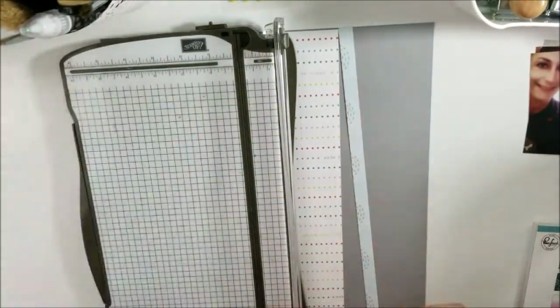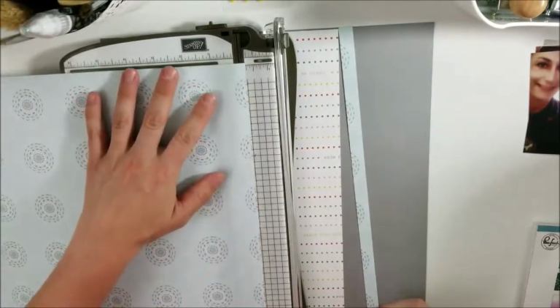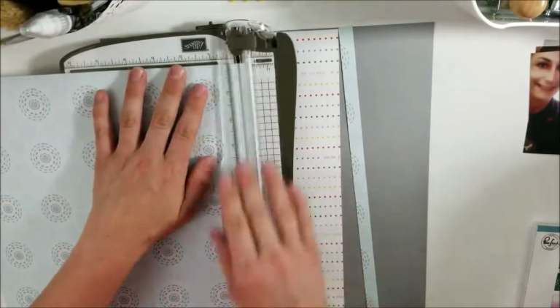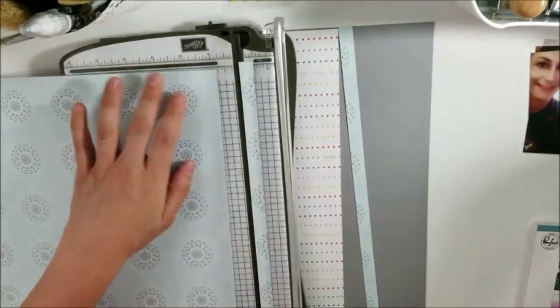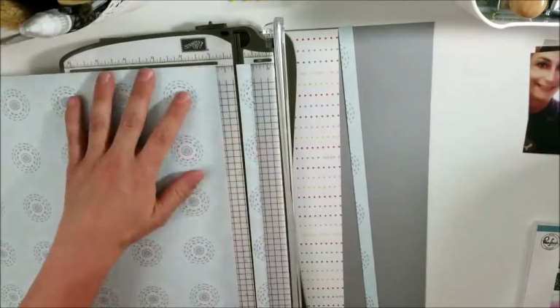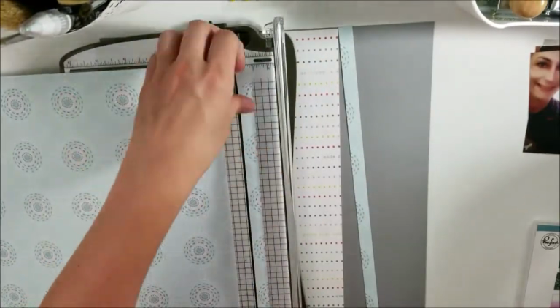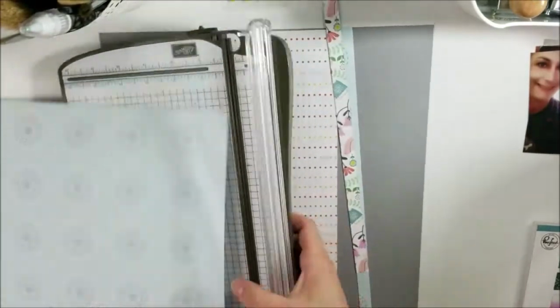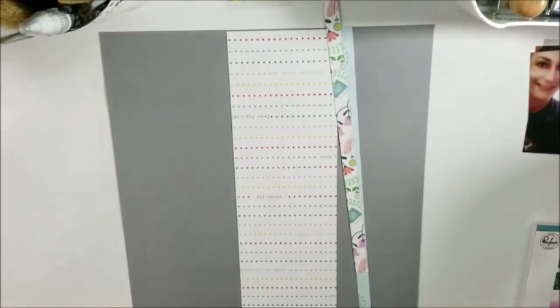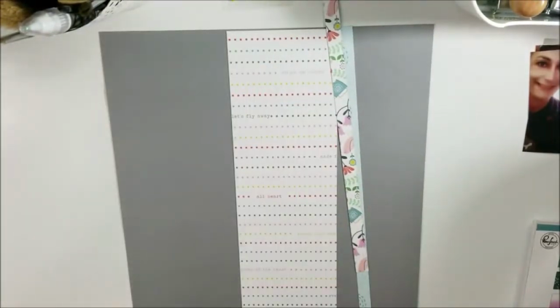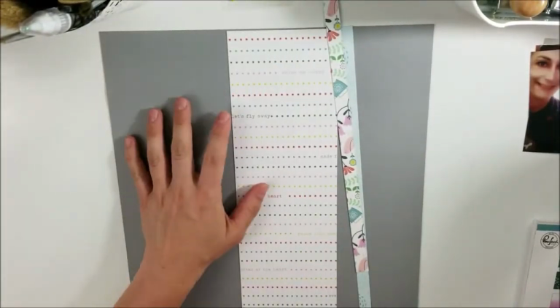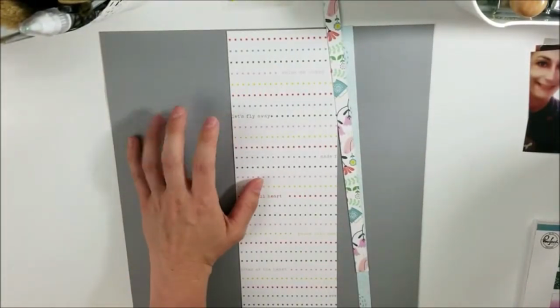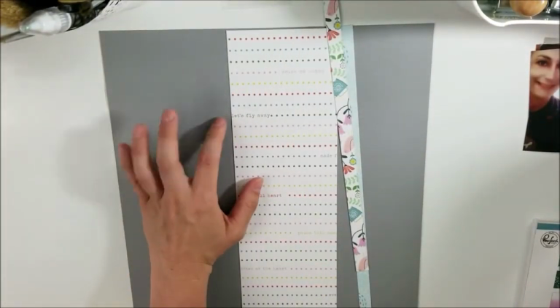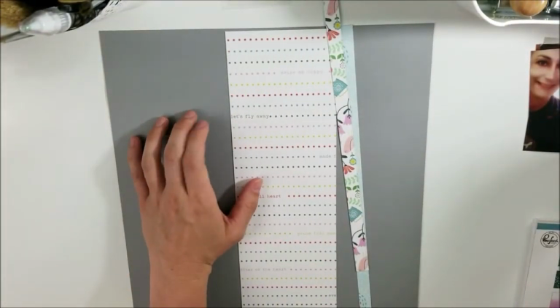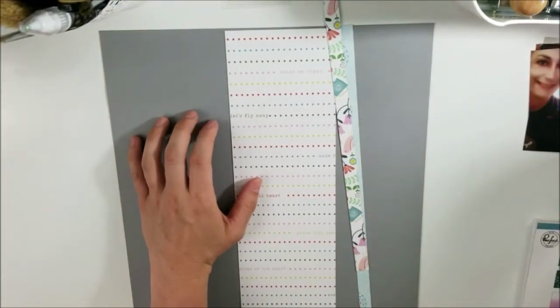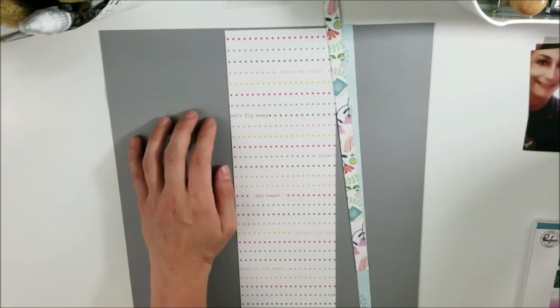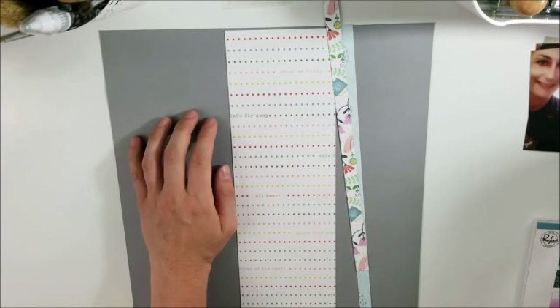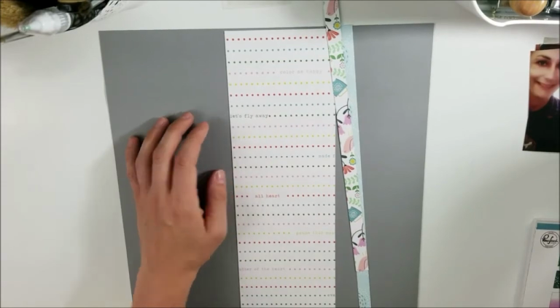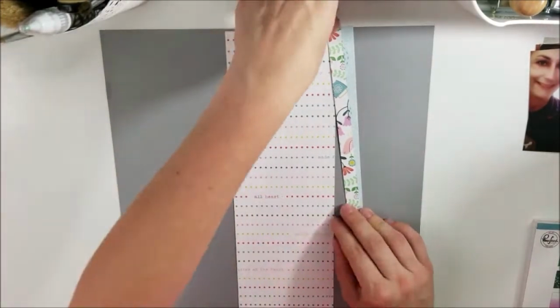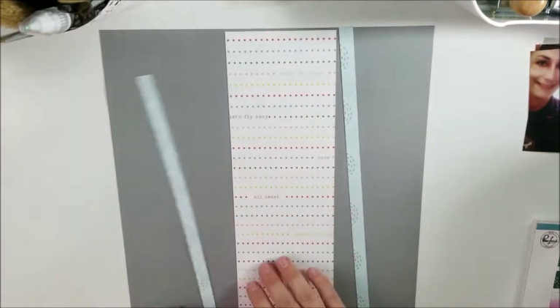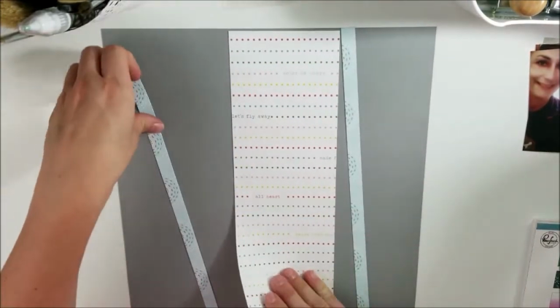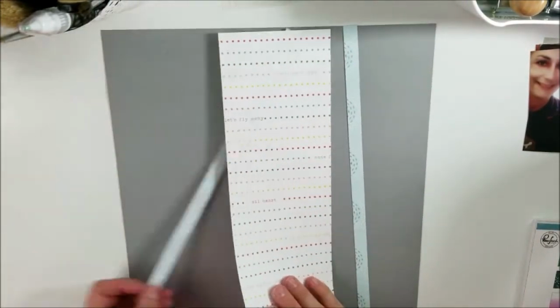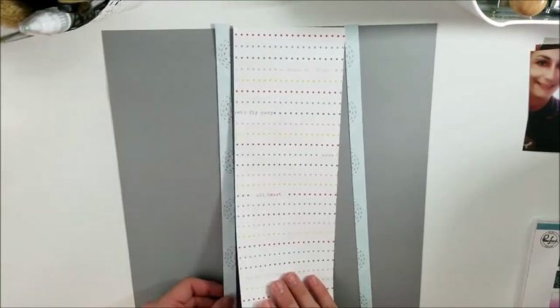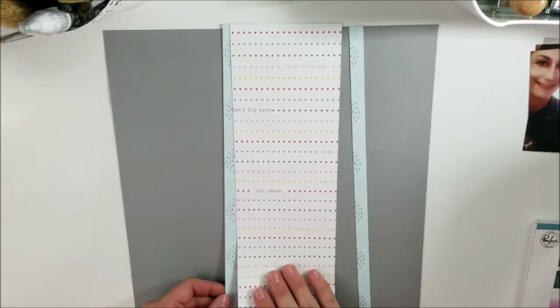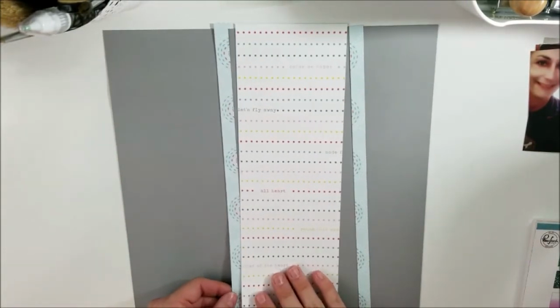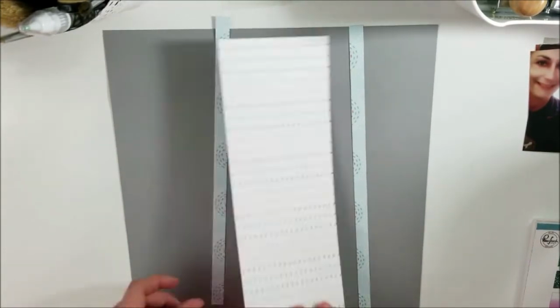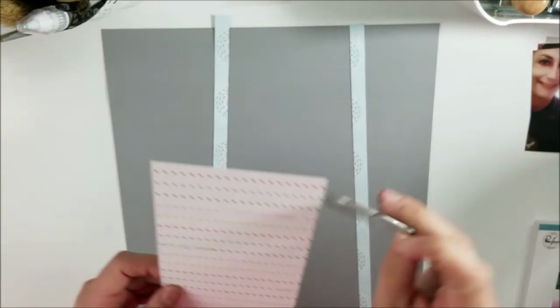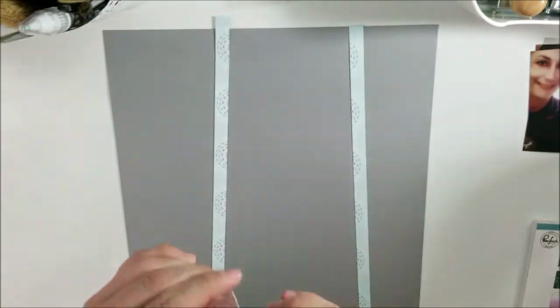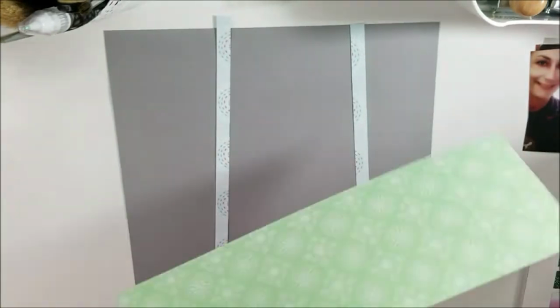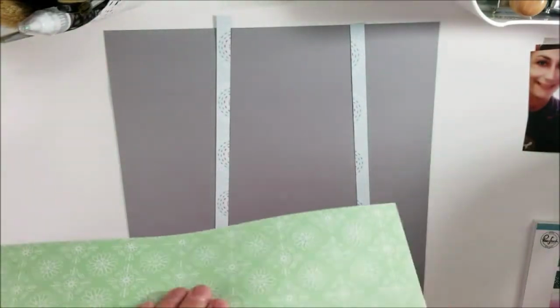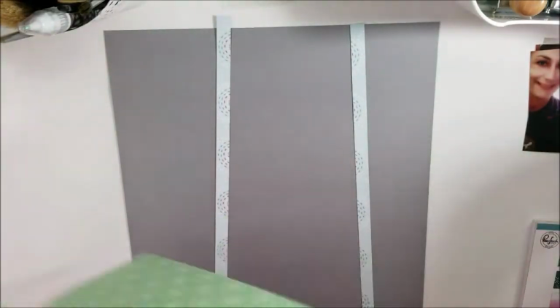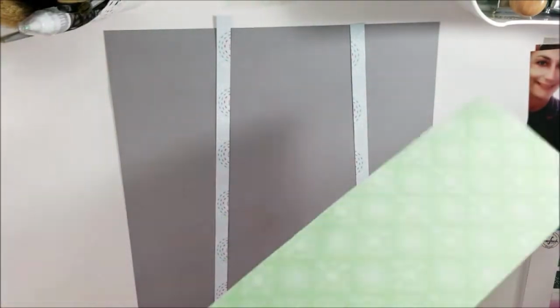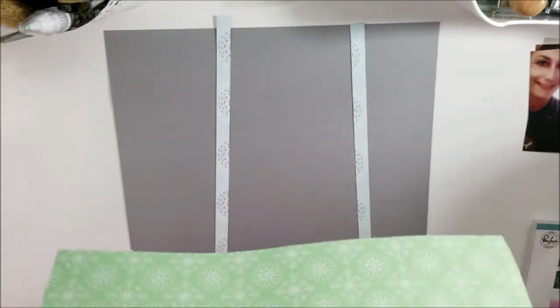I decided to use shades of pink and talk about Mother's Day on this one with the photos that I have. I did also do a multi-photo as well — I have four photos on this page.